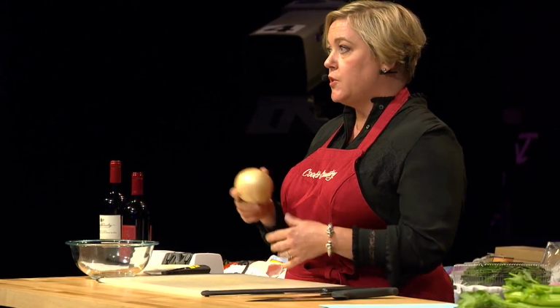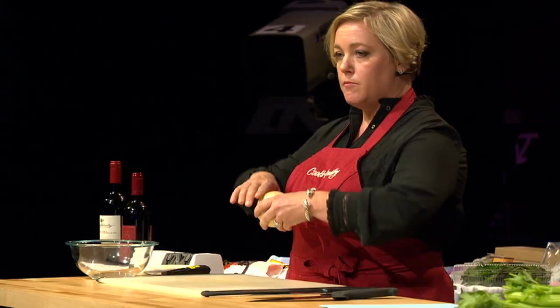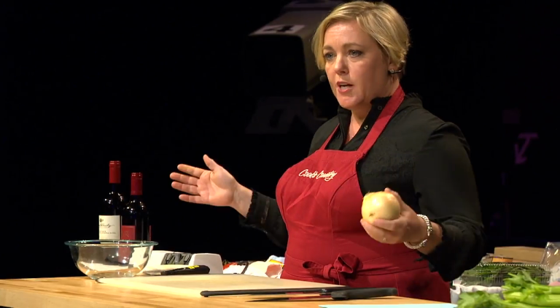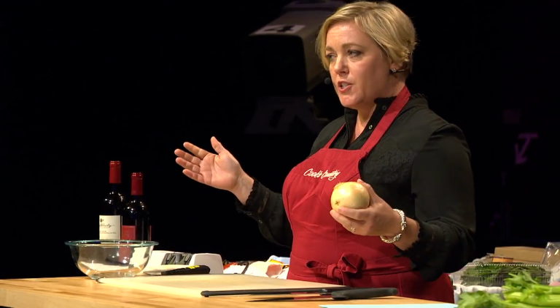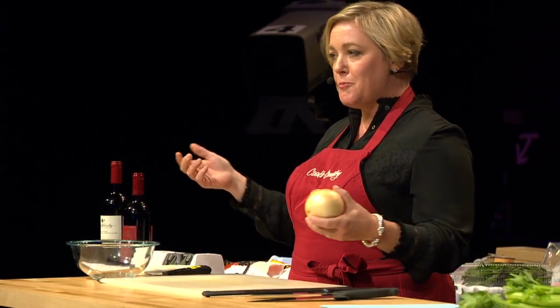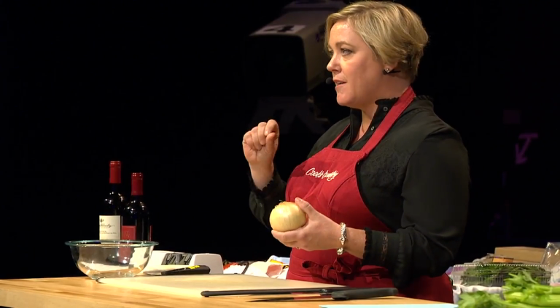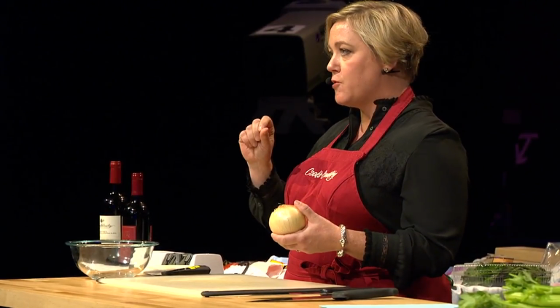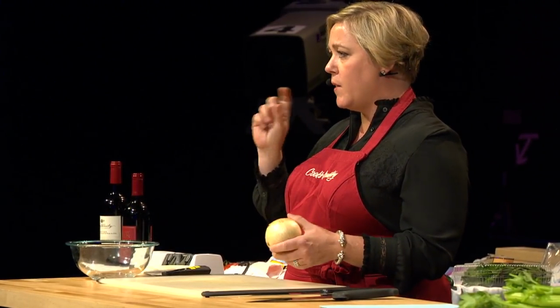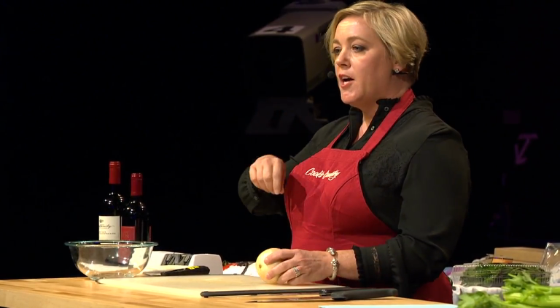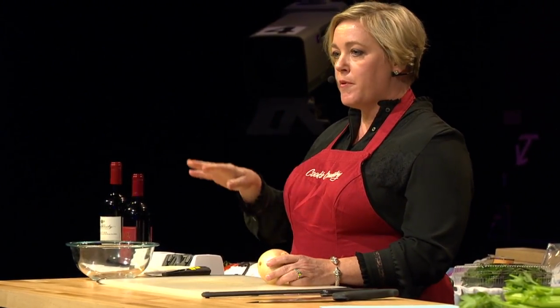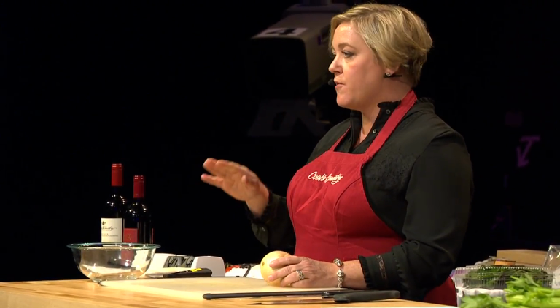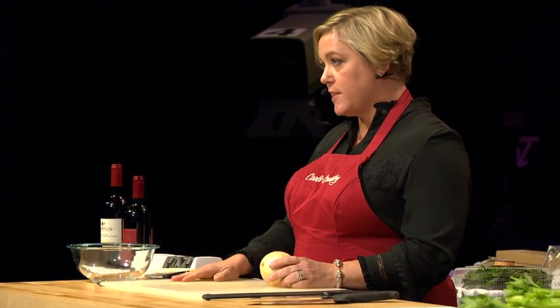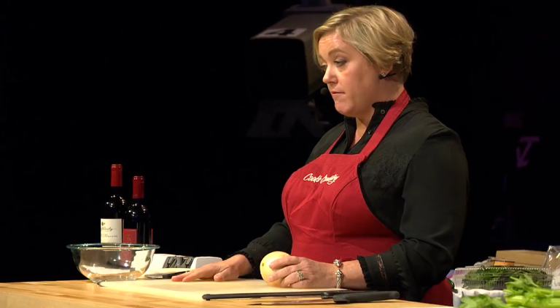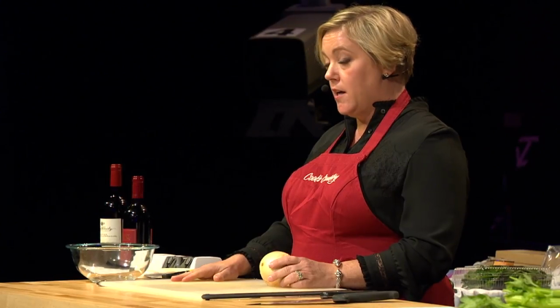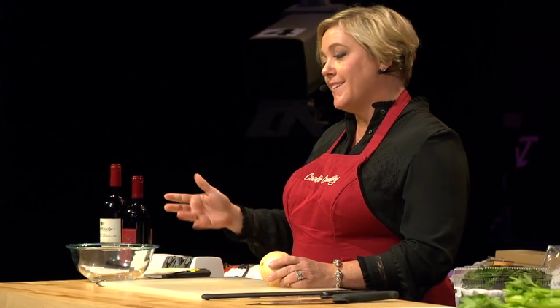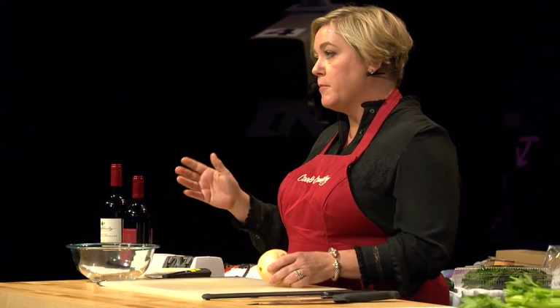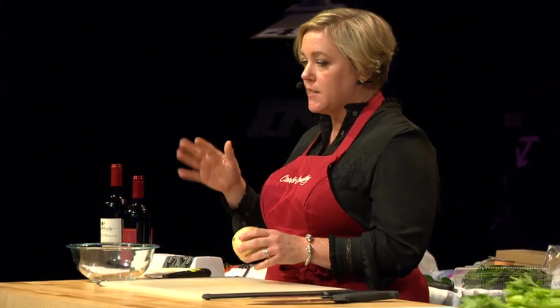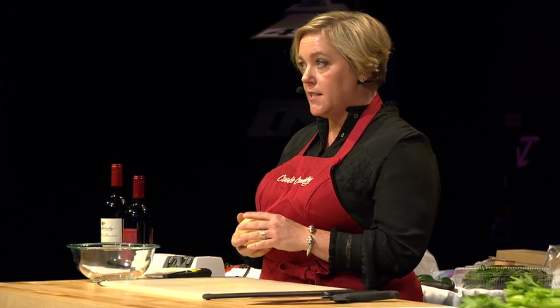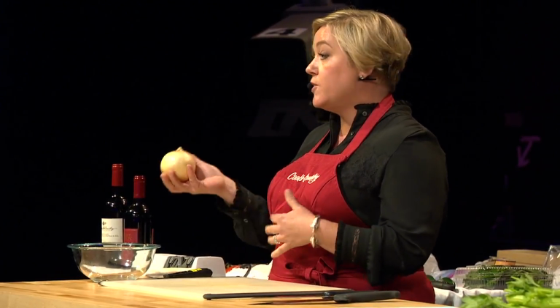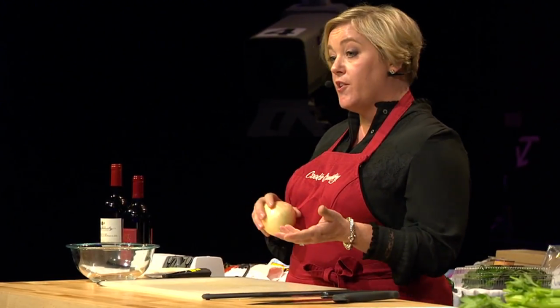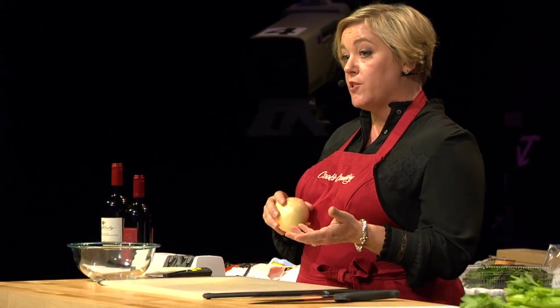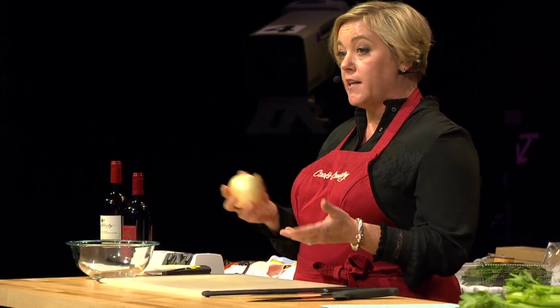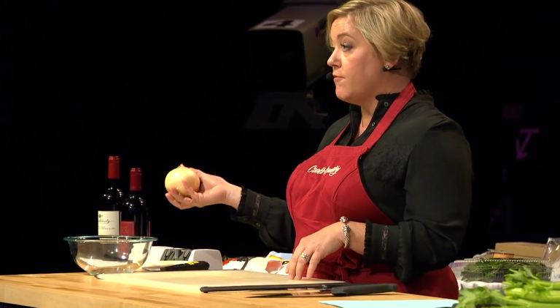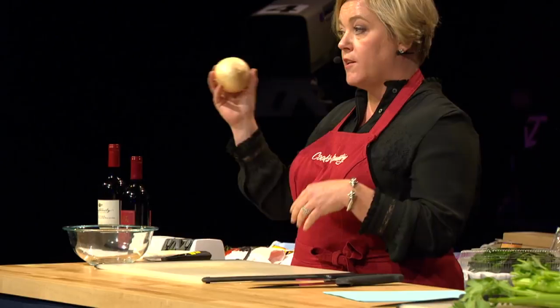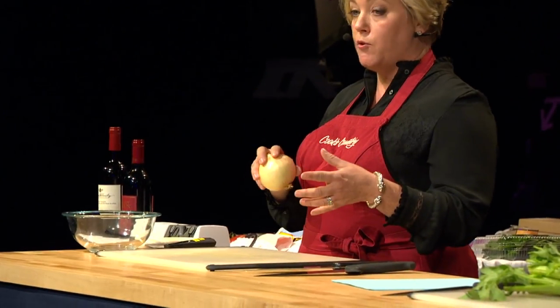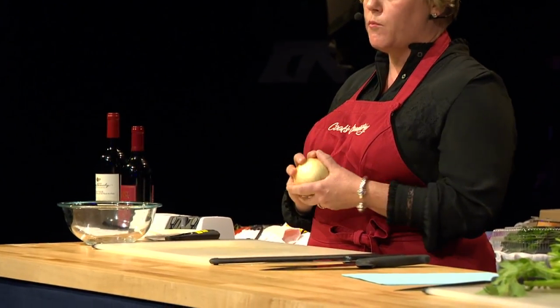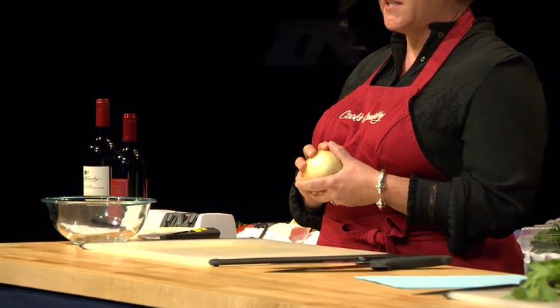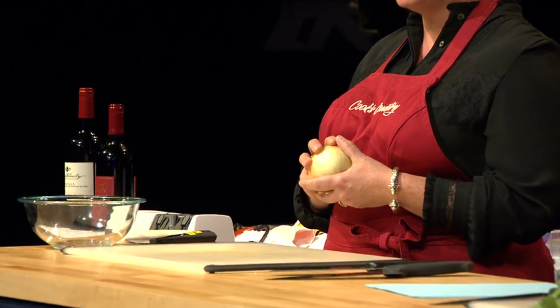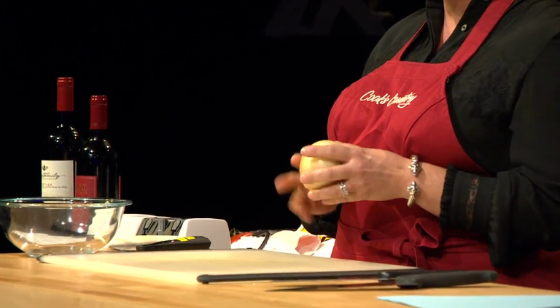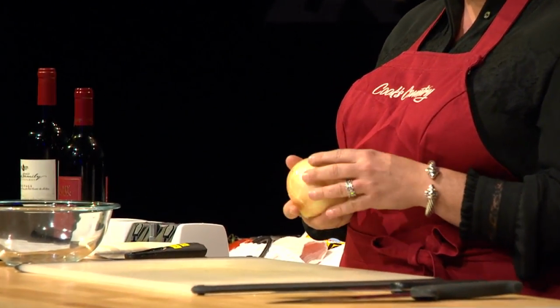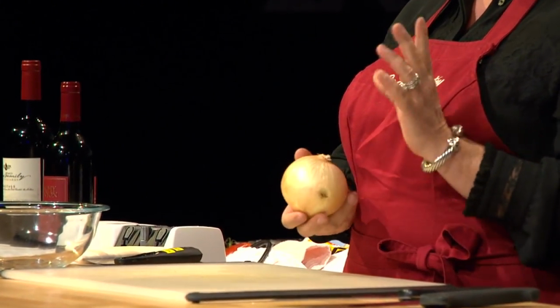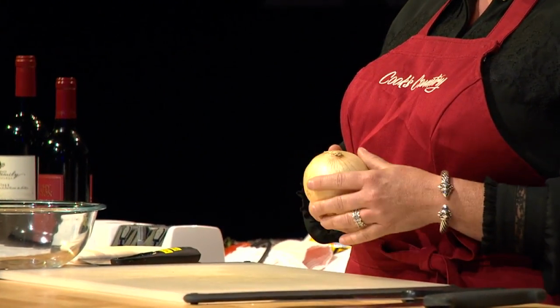Chop a whole bunch of onions, put them in a freezer bag — one cup — and throw them in the freezer. They keep for about six months easily. You don't have to thaw them when you start cooking. Frozen onion goes right into a pan with some heated oil, and you're off to the races. That's a good trick.